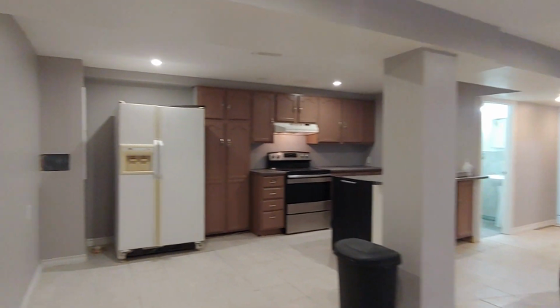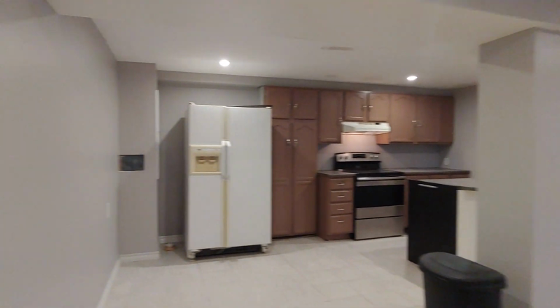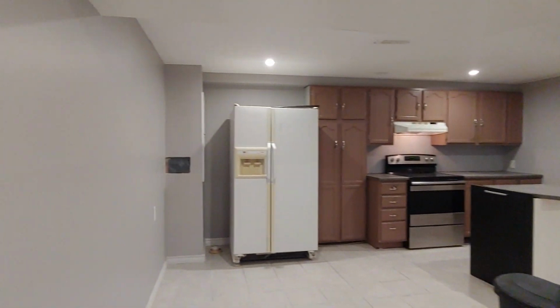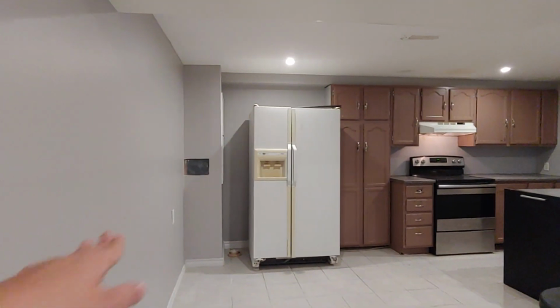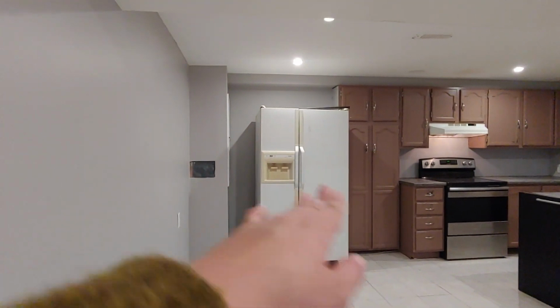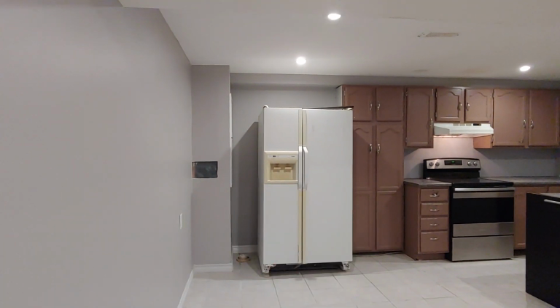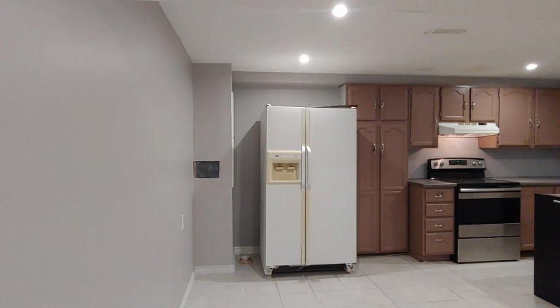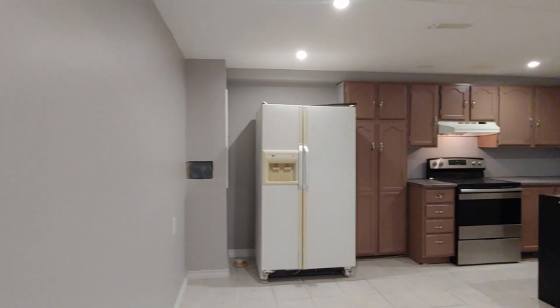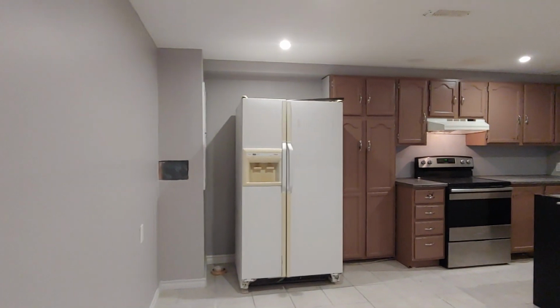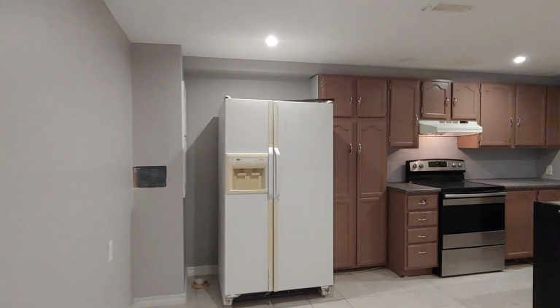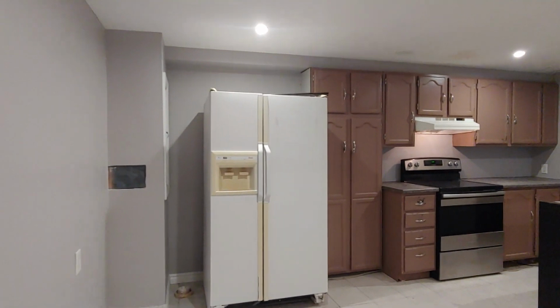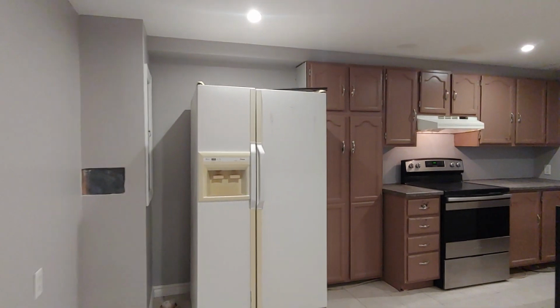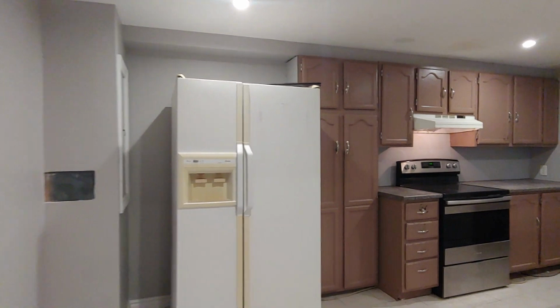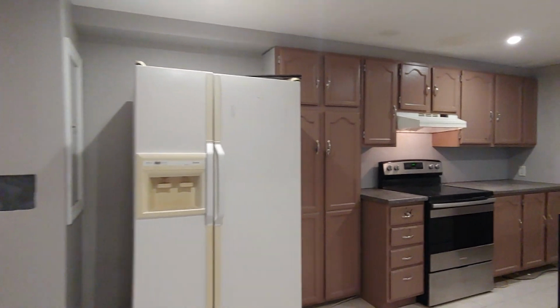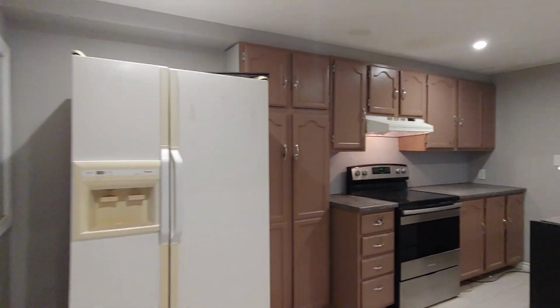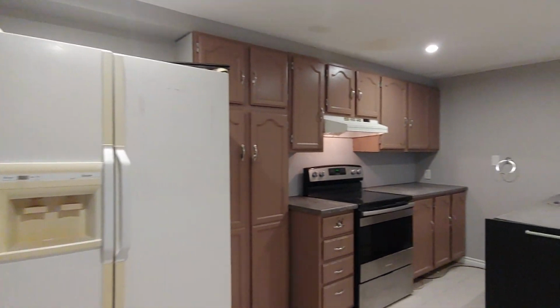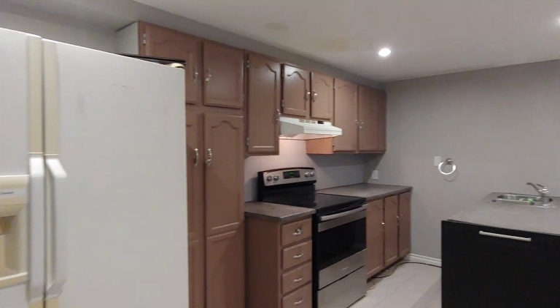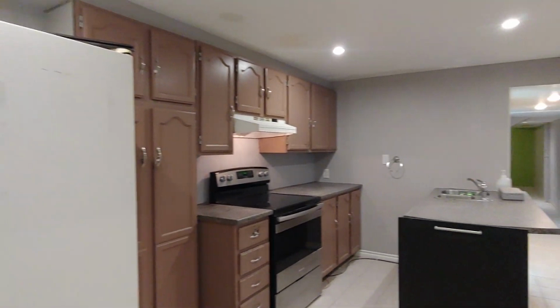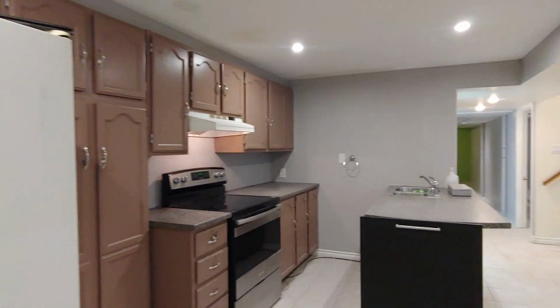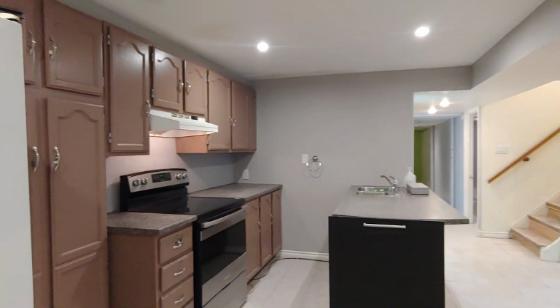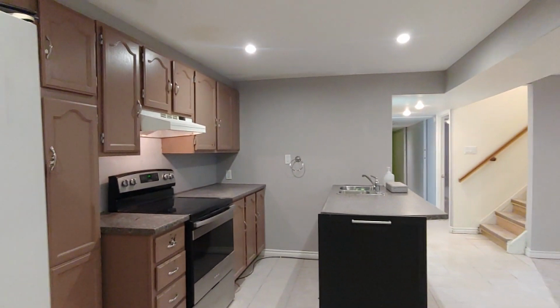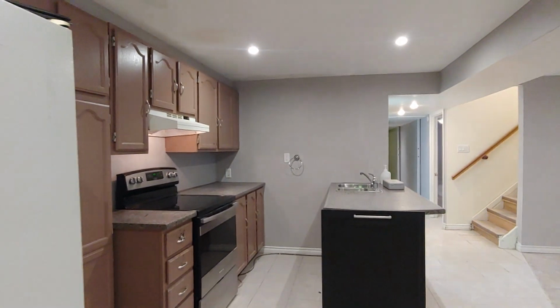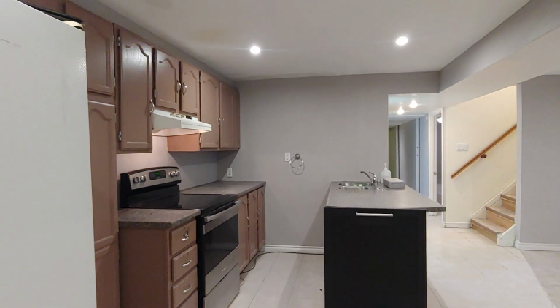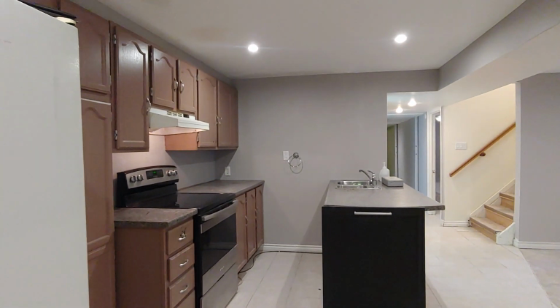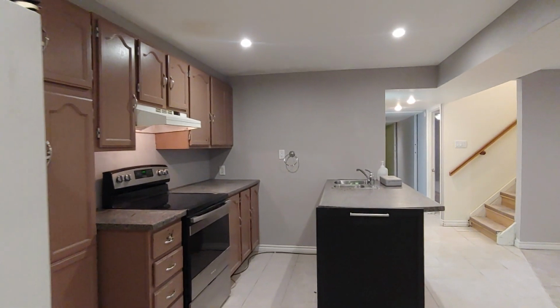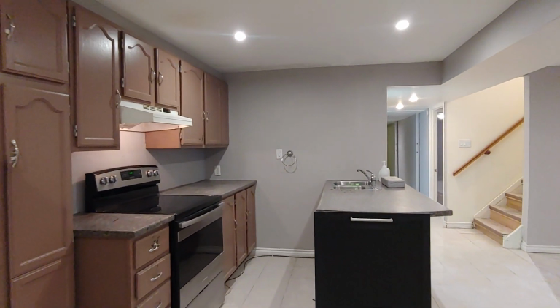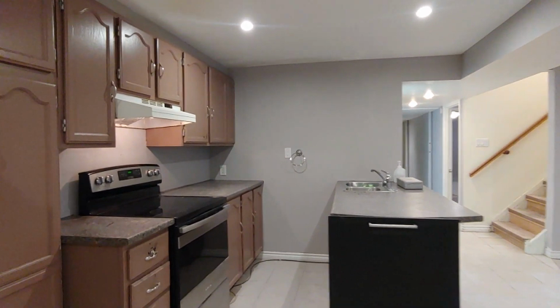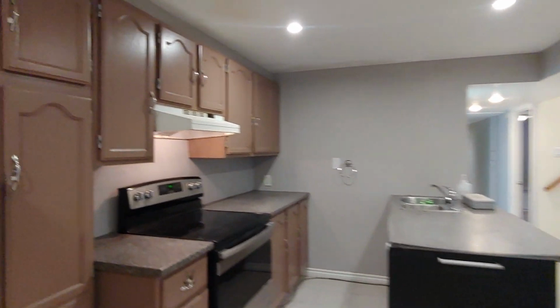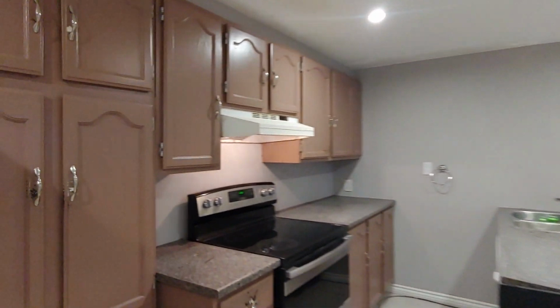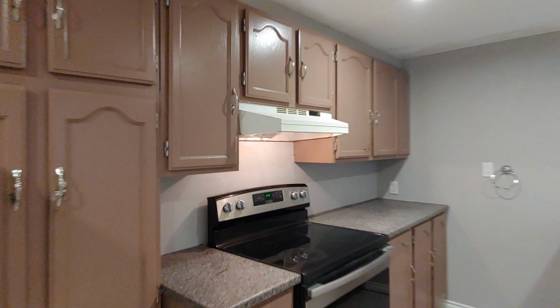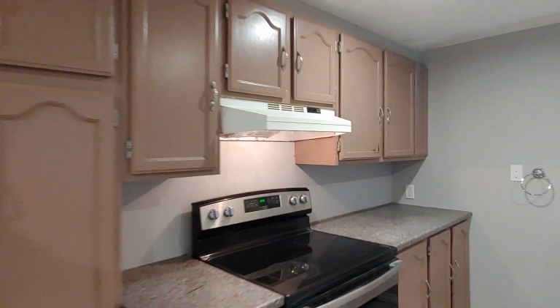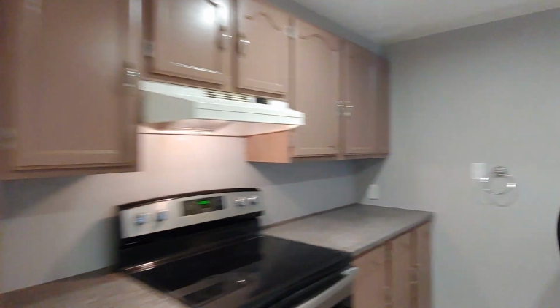This could be a dining space. The fridge and stove are included in the rent. There's lots of cabinet space.